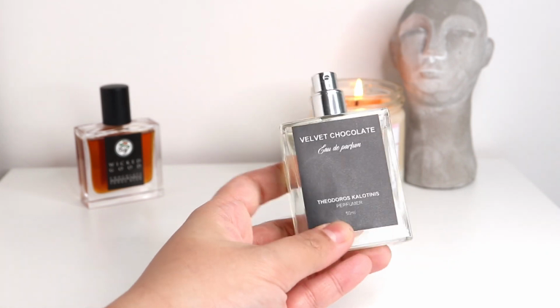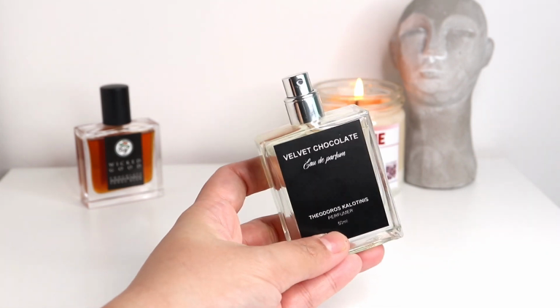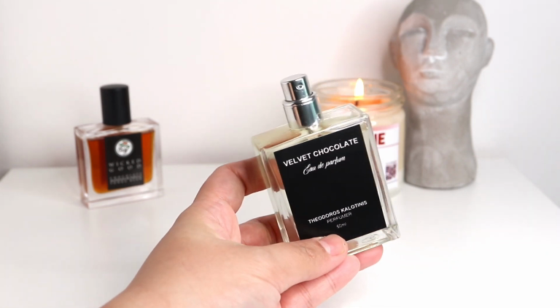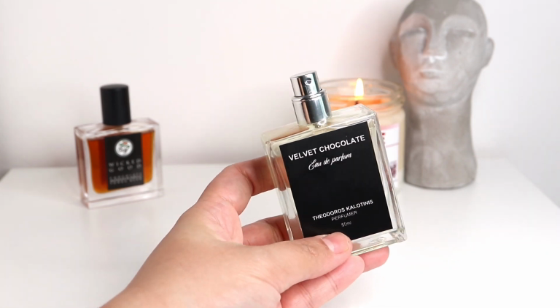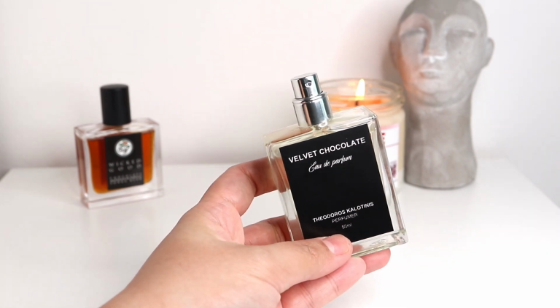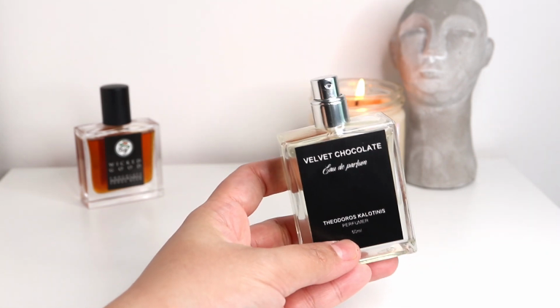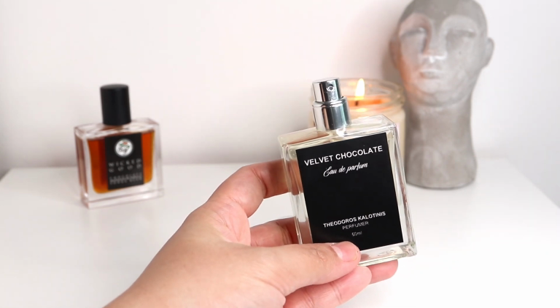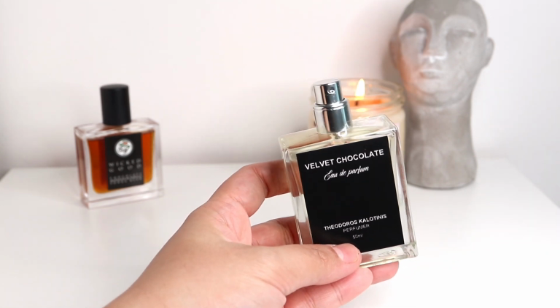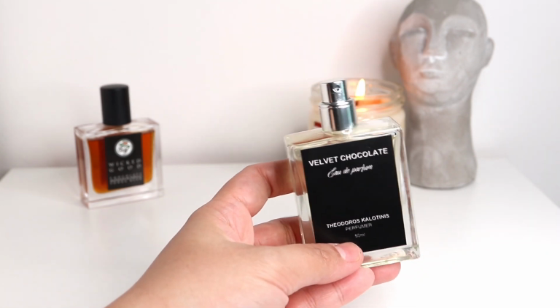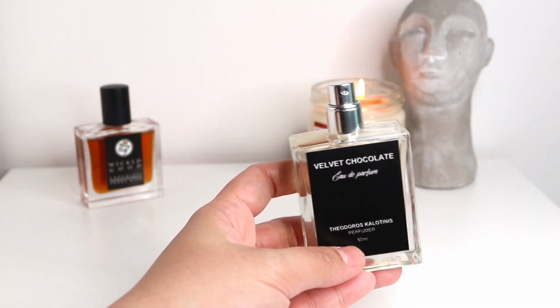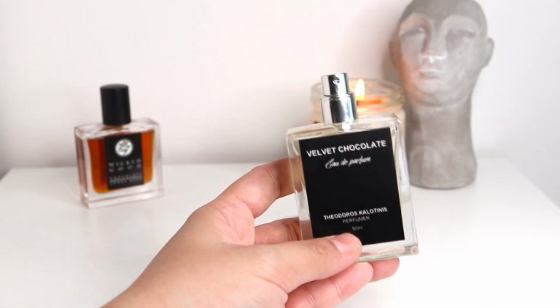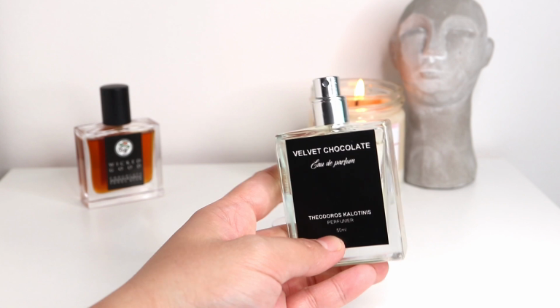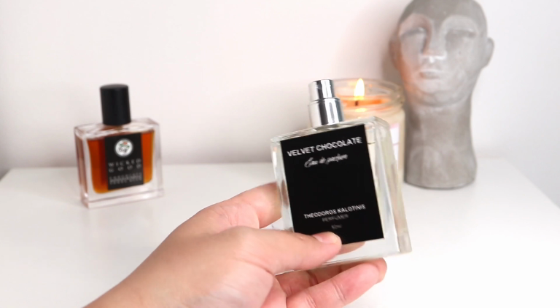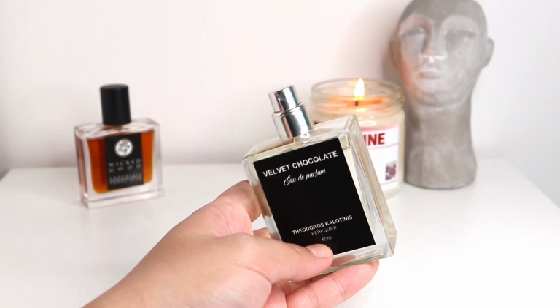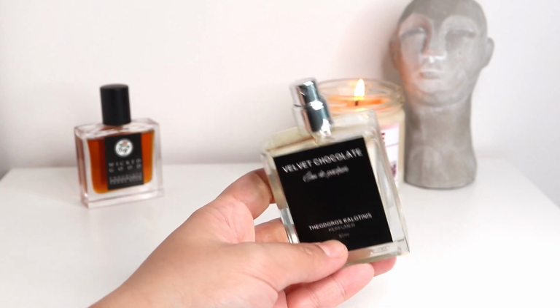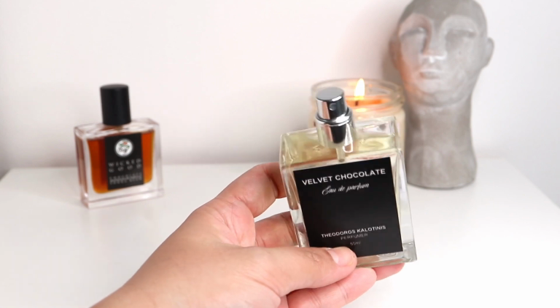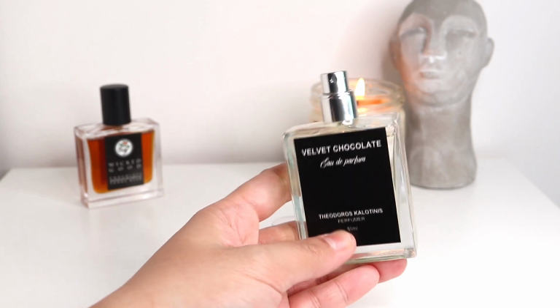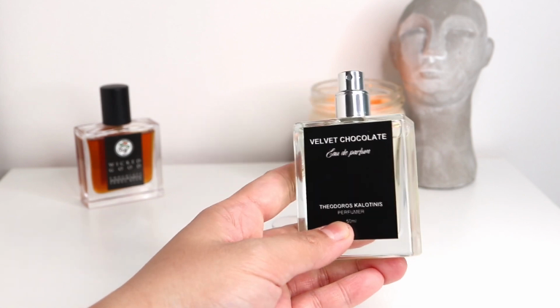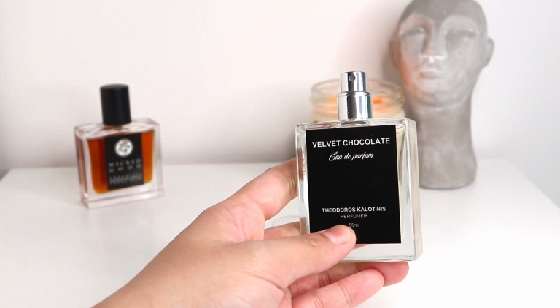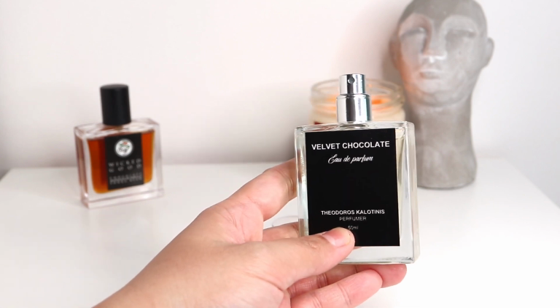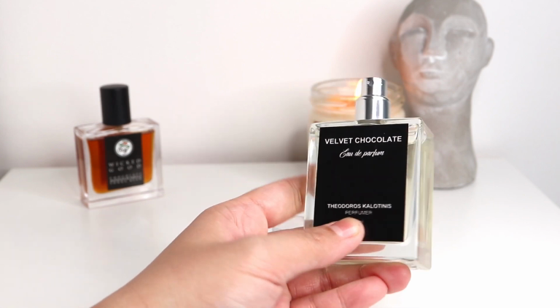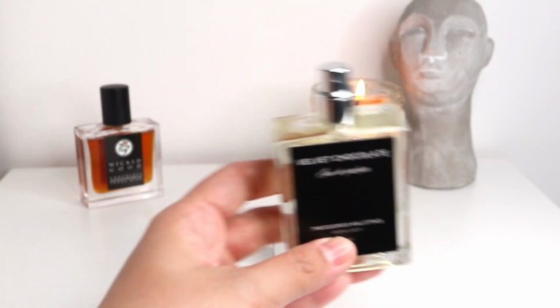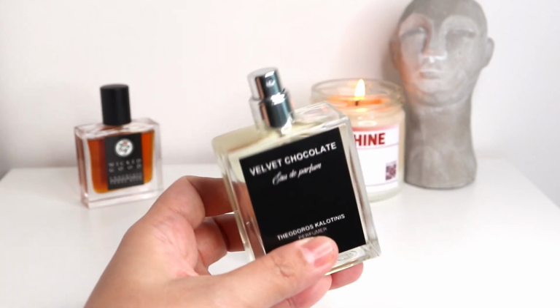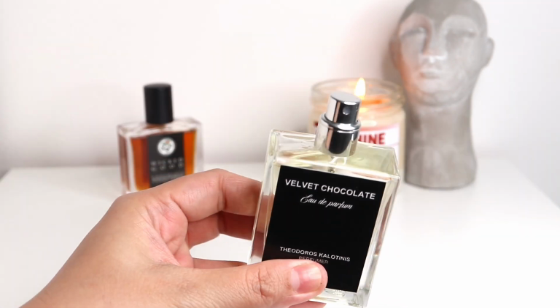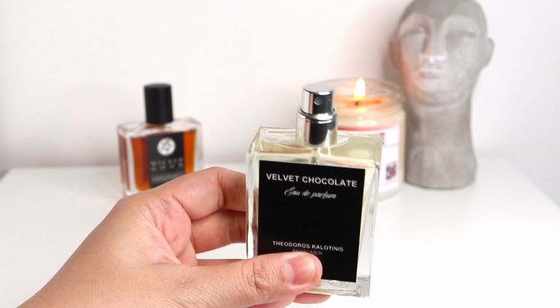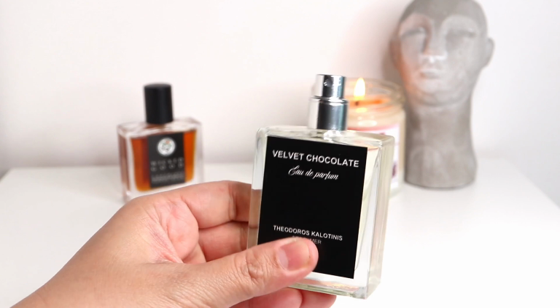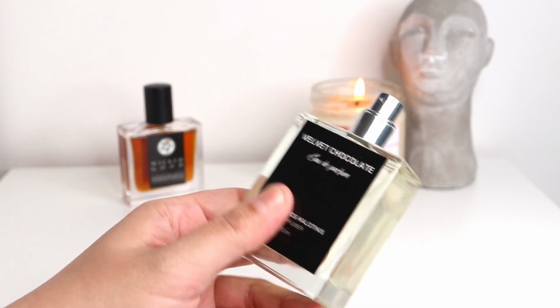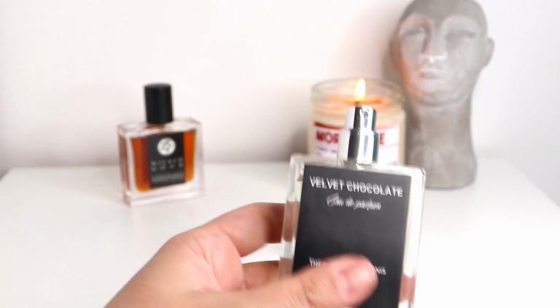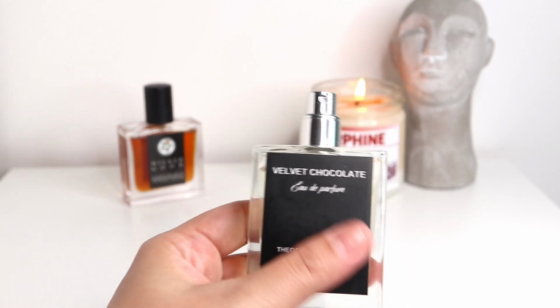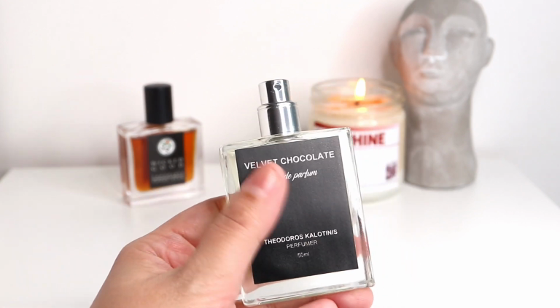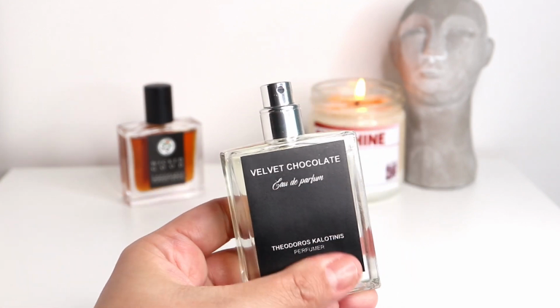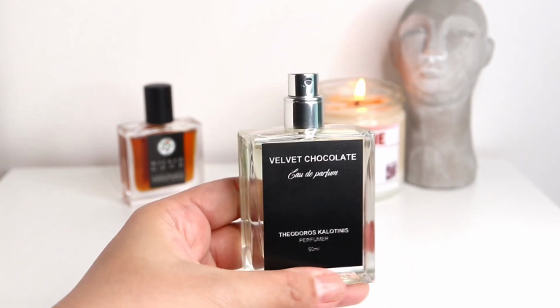When I first got this, I sprayed it on my hand and it's the only thing I could smell. I was testing other fragrances but this one was just calling my name. The scent development is exactly how chocolate melts in your mouth — it's an entire experience.